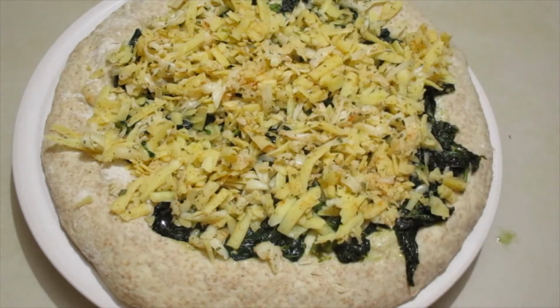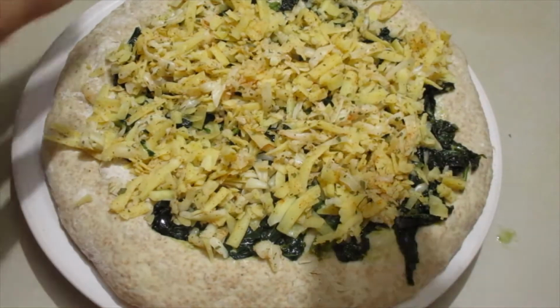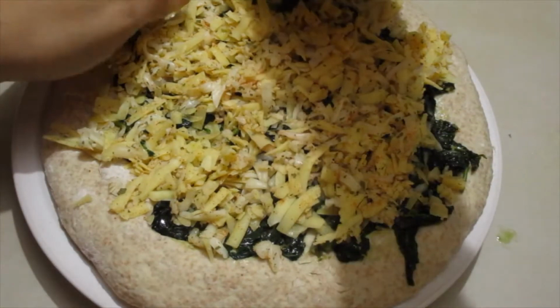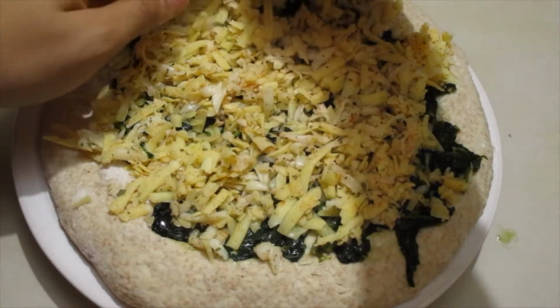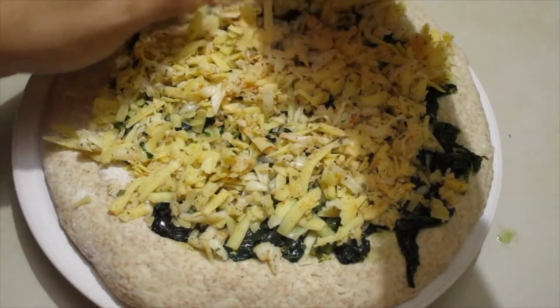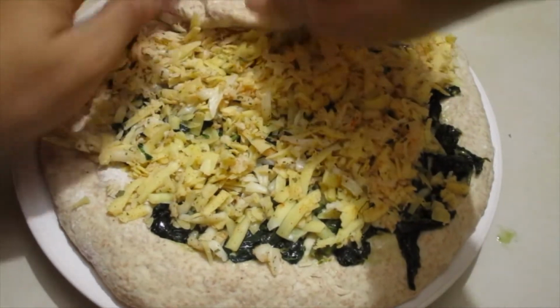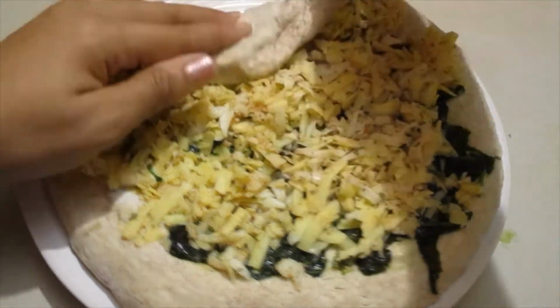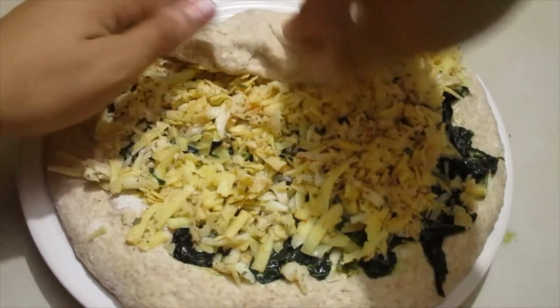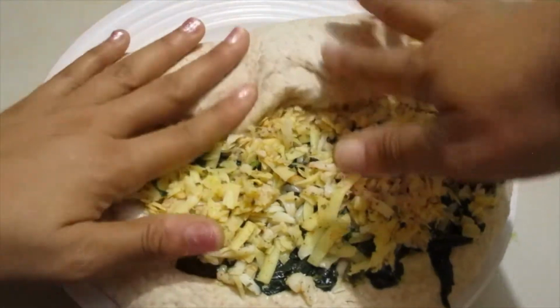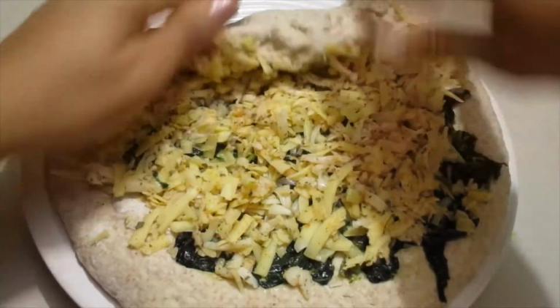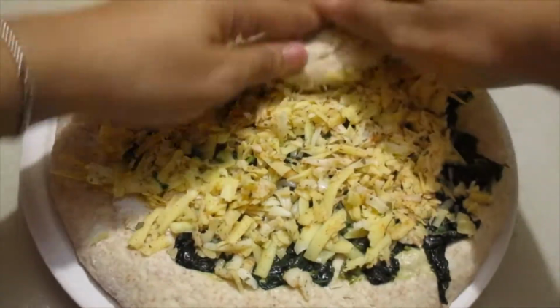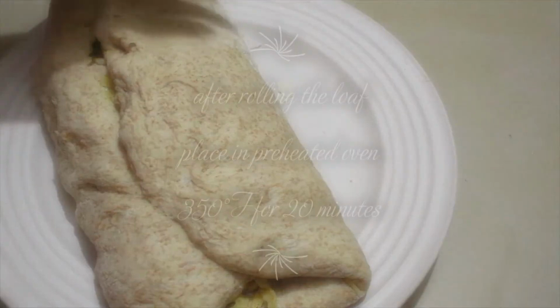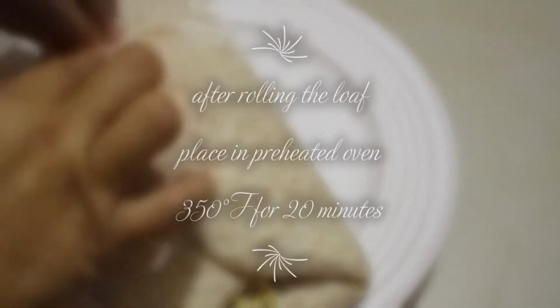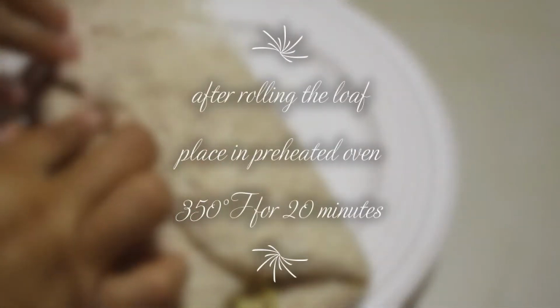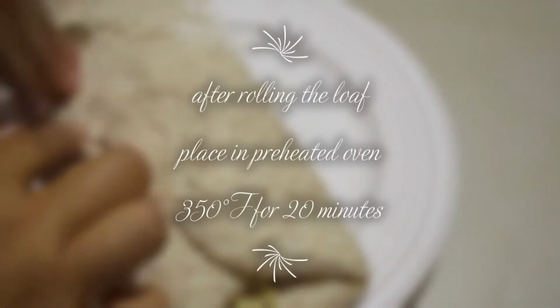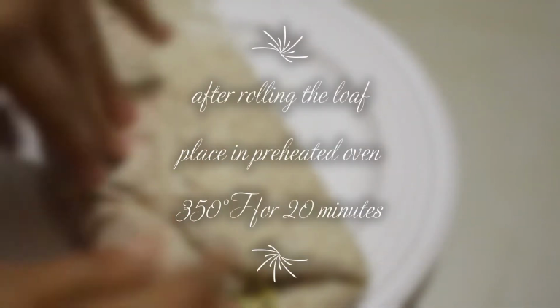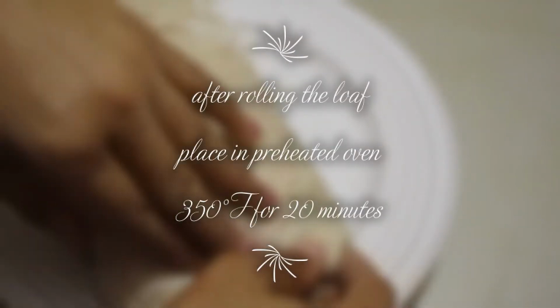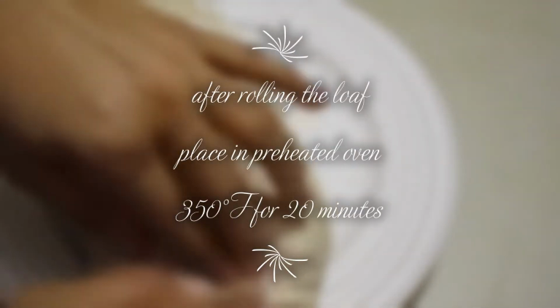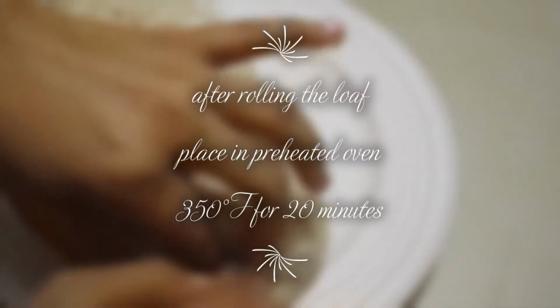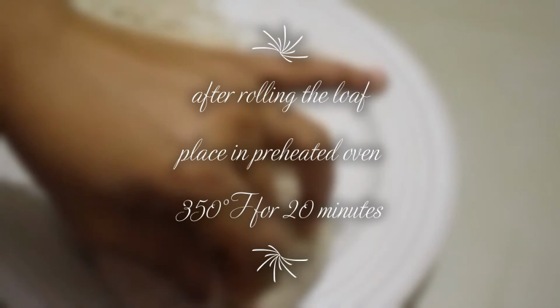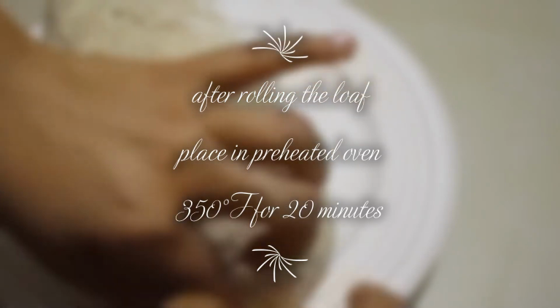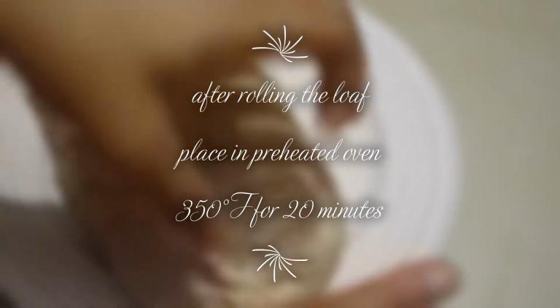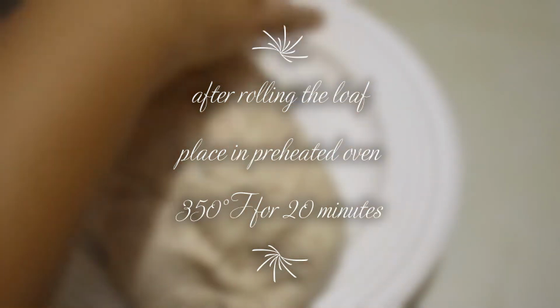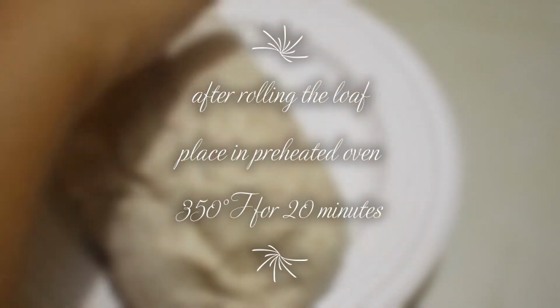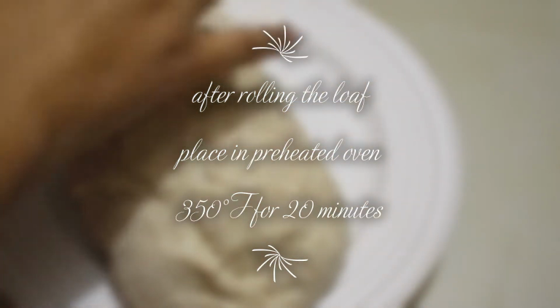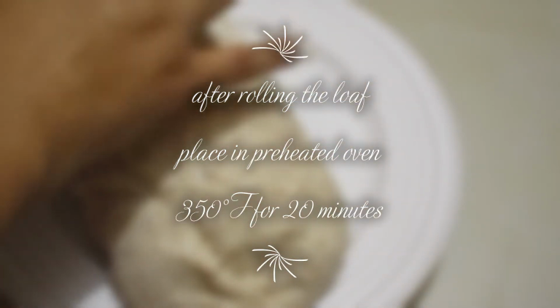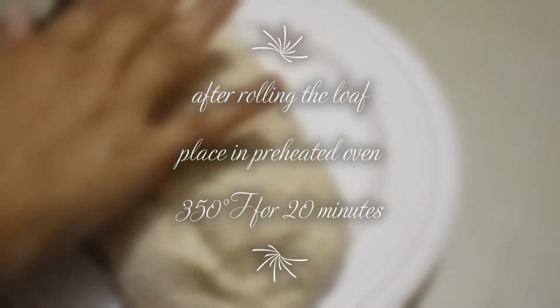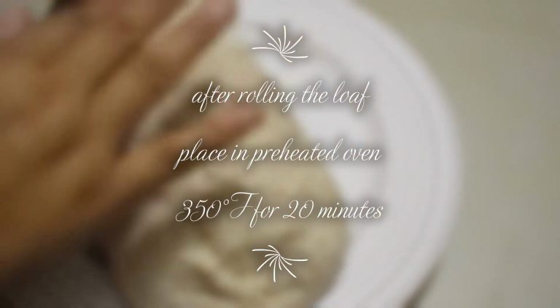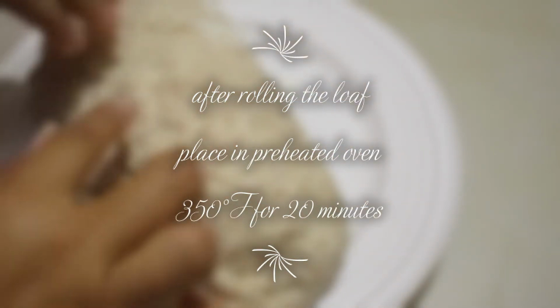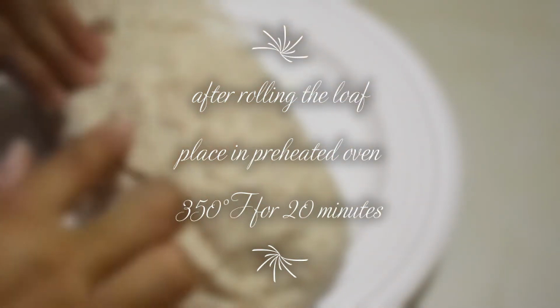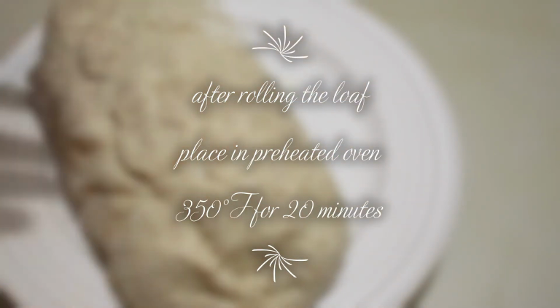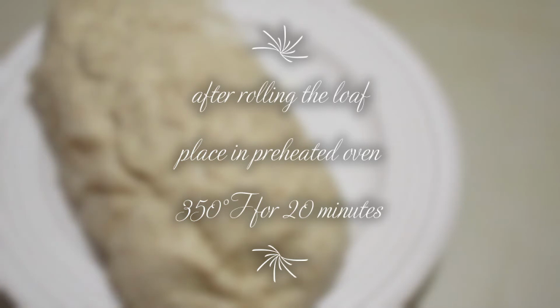We're going to roll it up and ensure that we close the ends. We want it sealed.